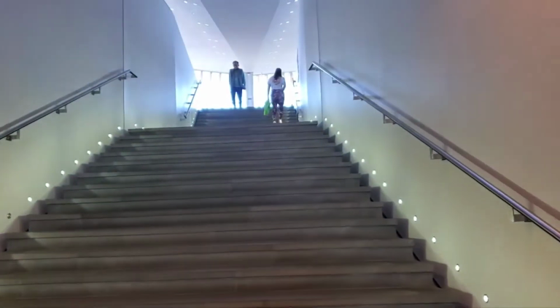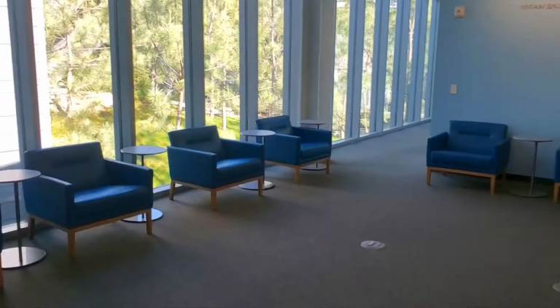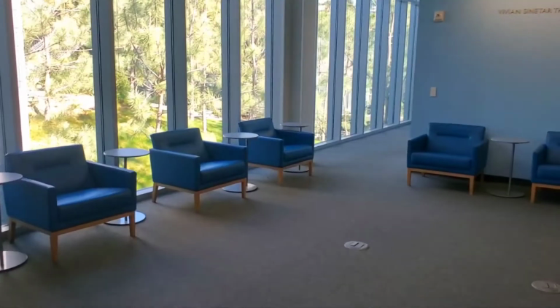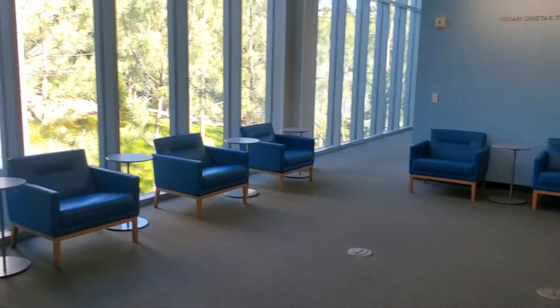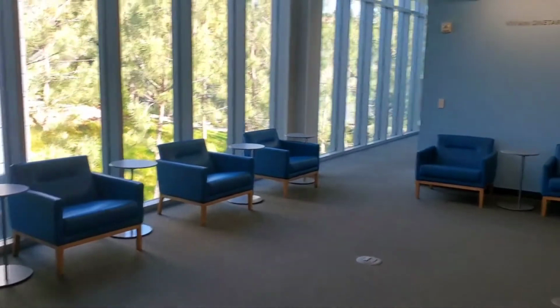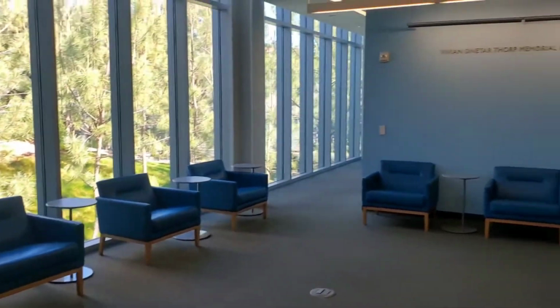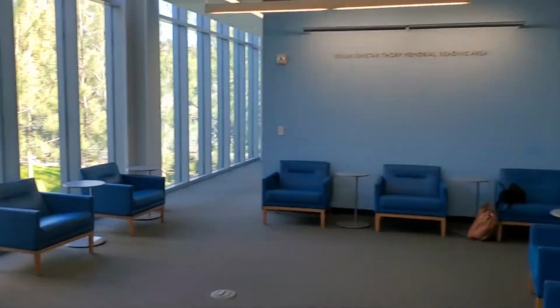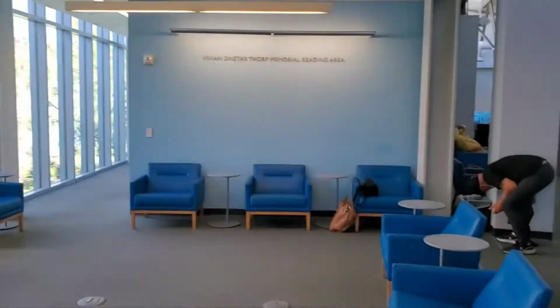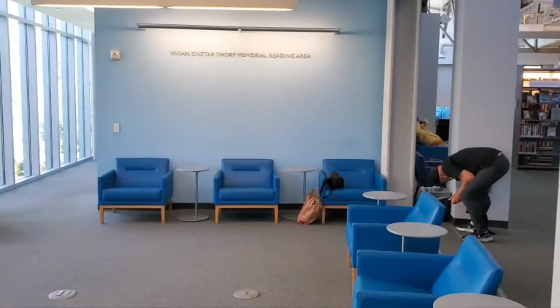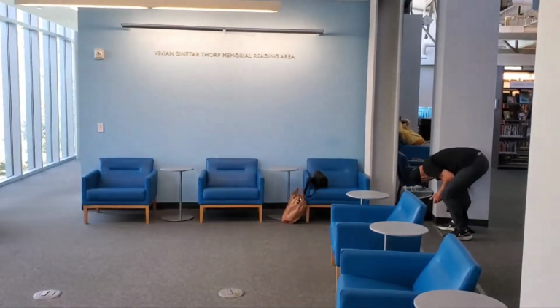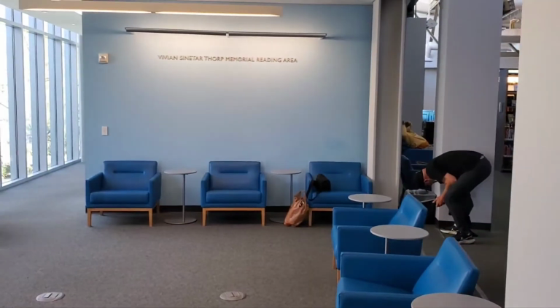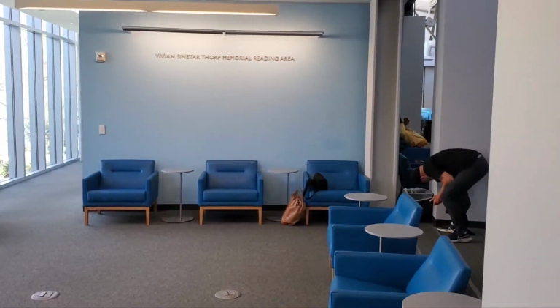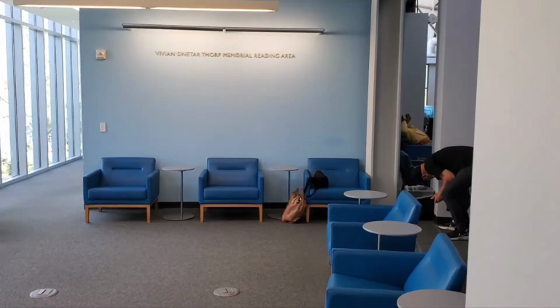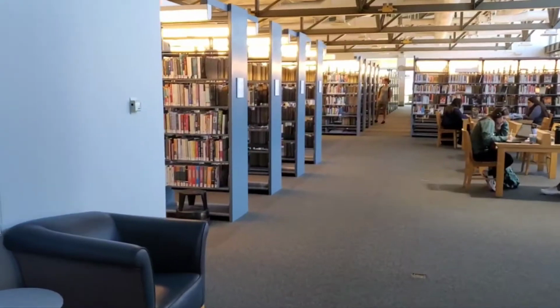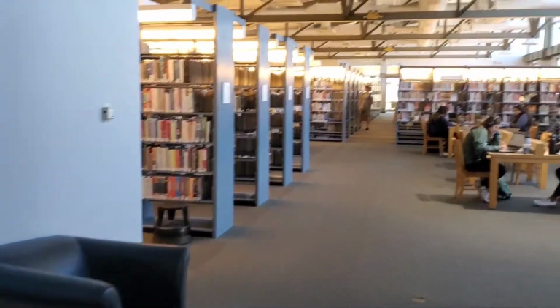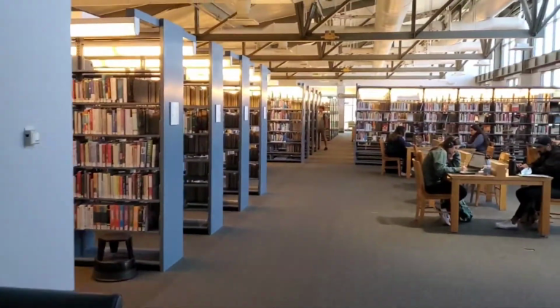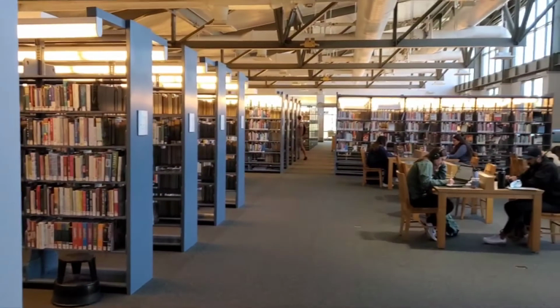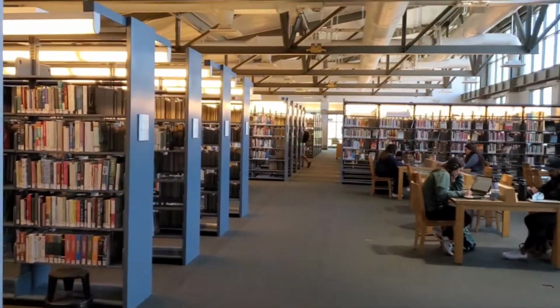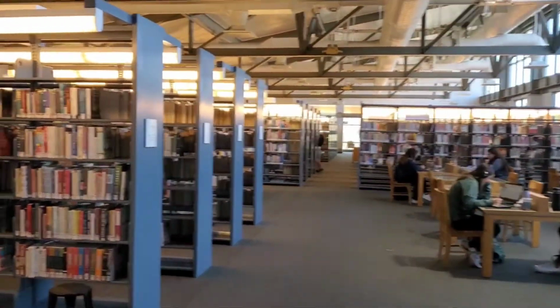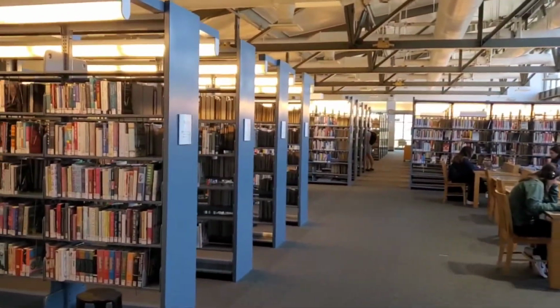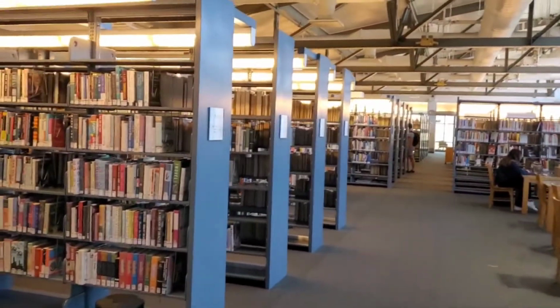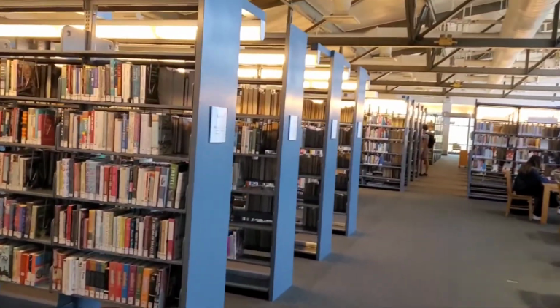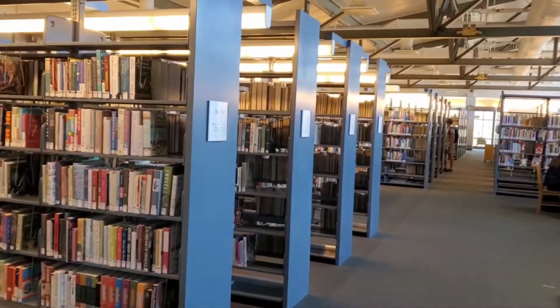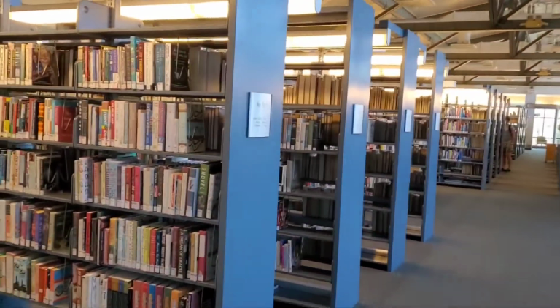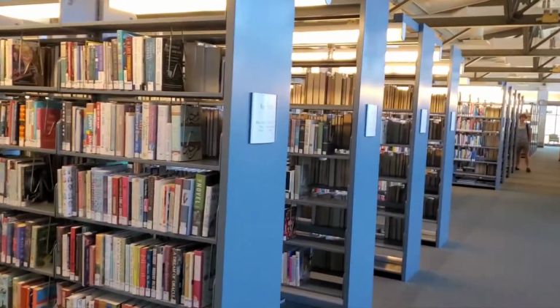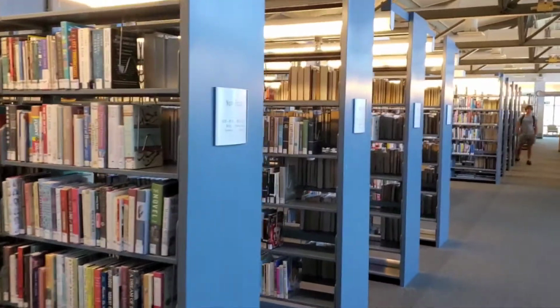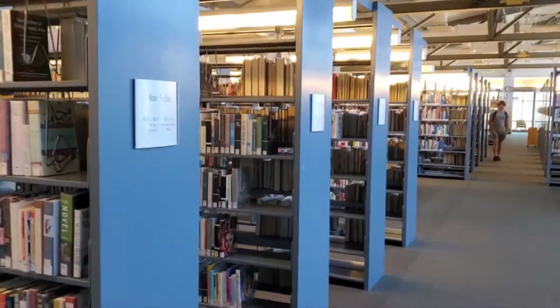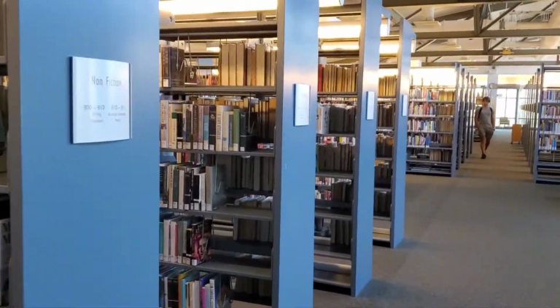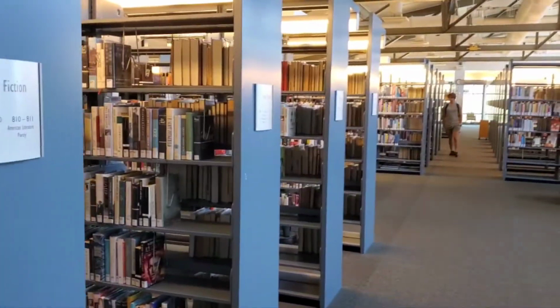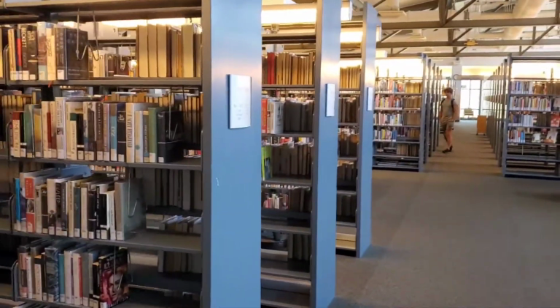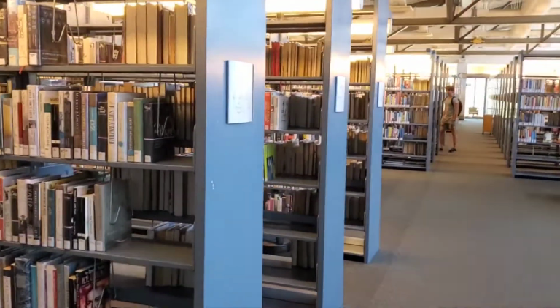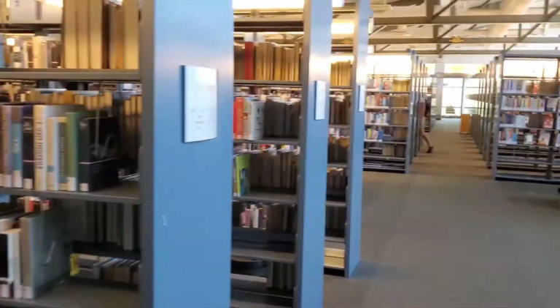There are a lot of reading areas — here's an example — a lot of study areas, as well as a lot of computer desks and study desks.